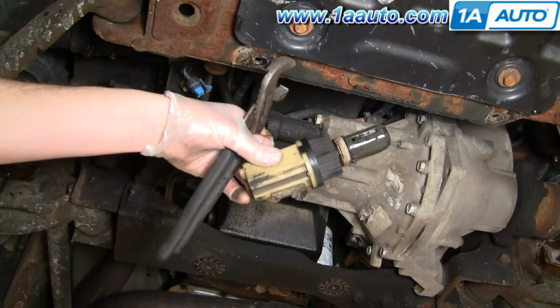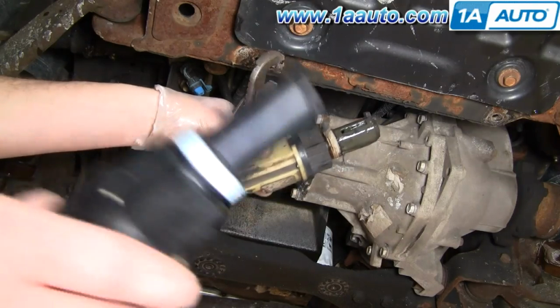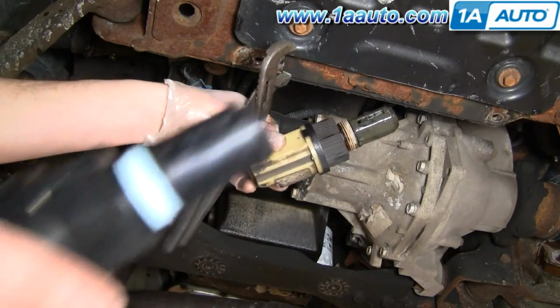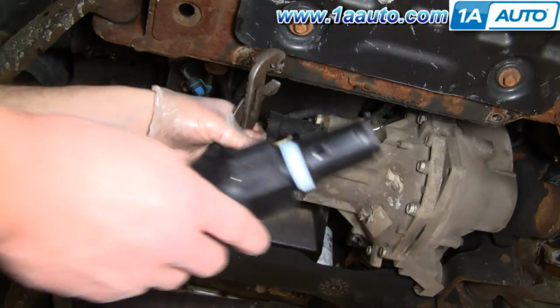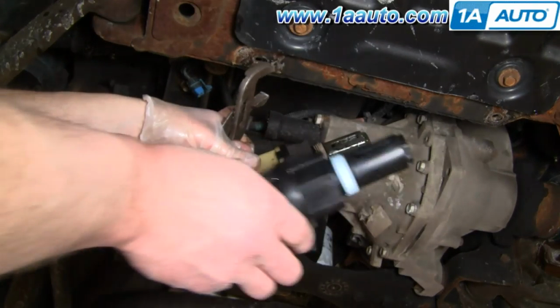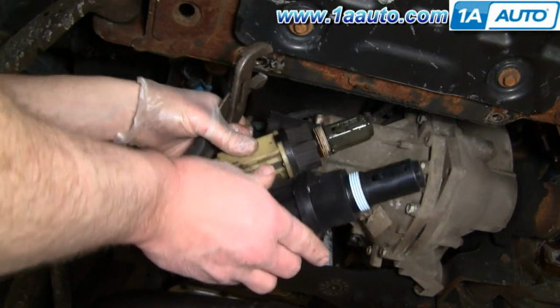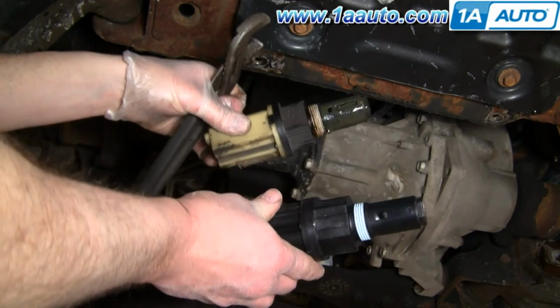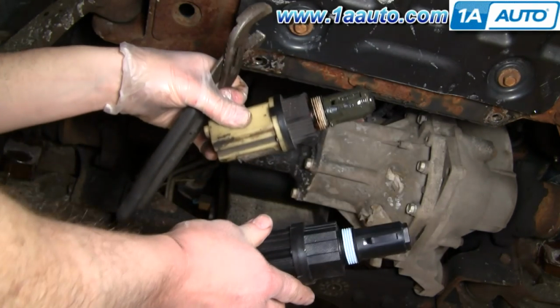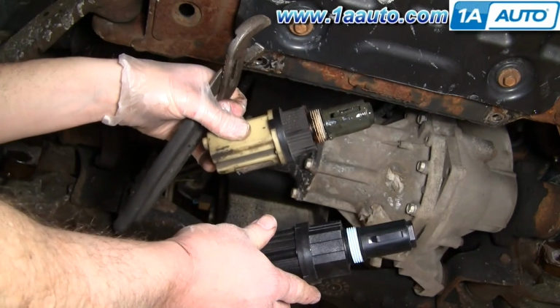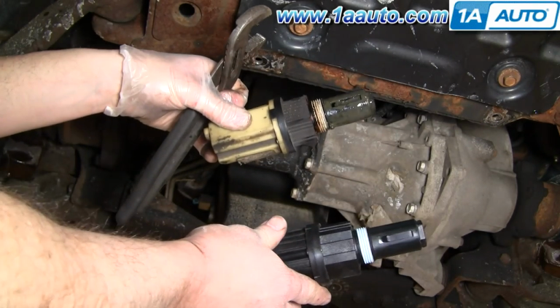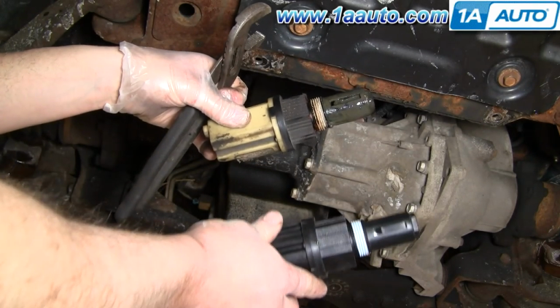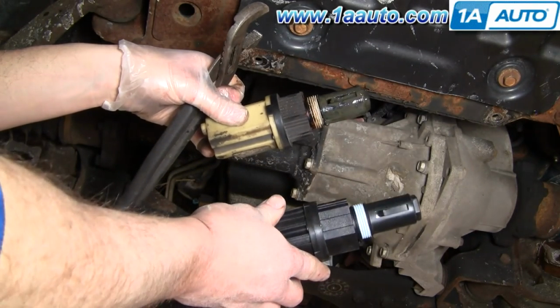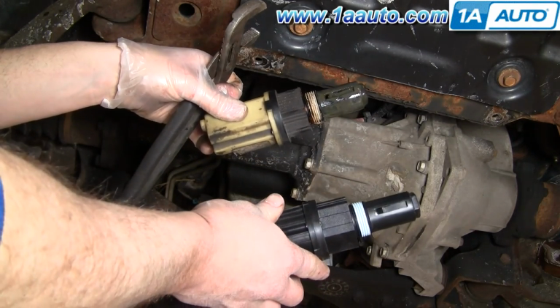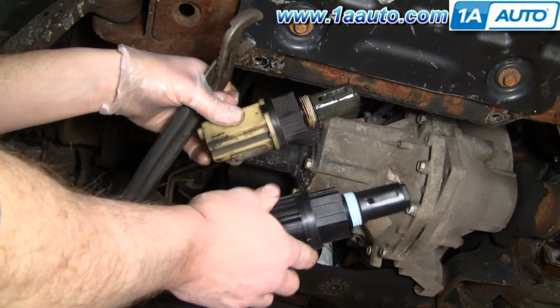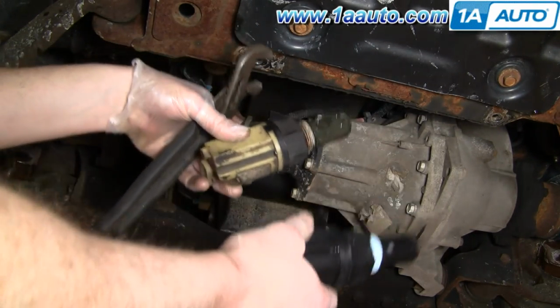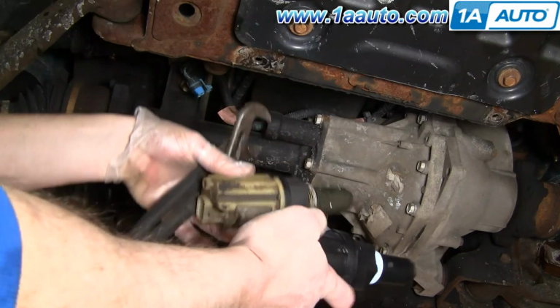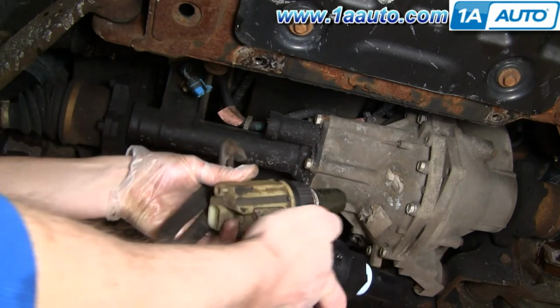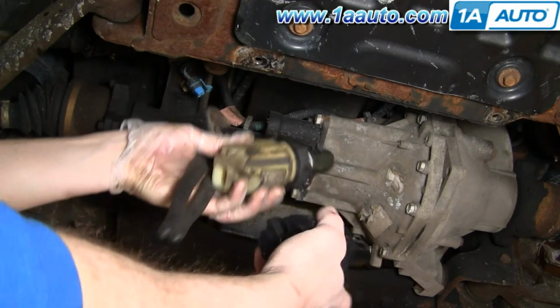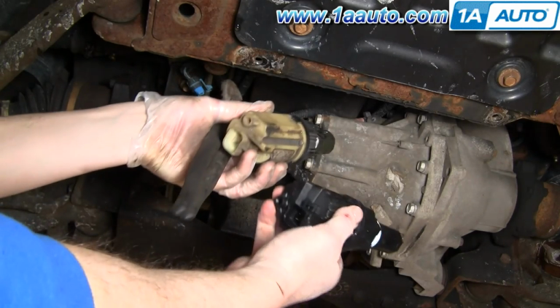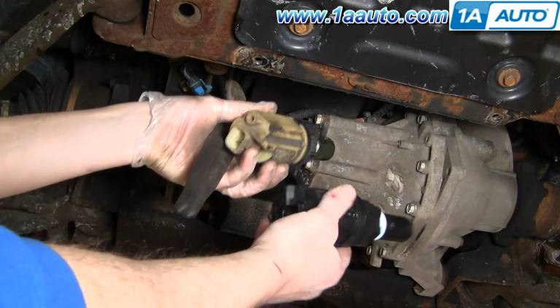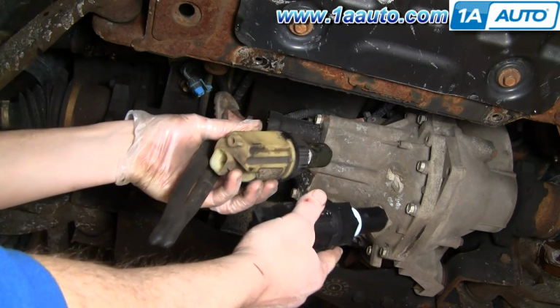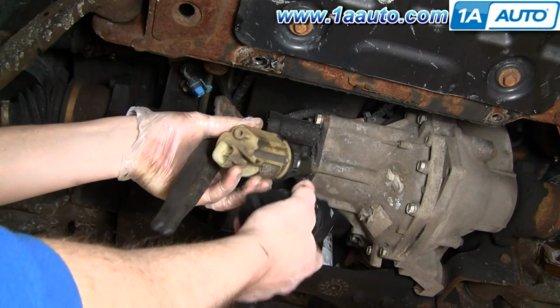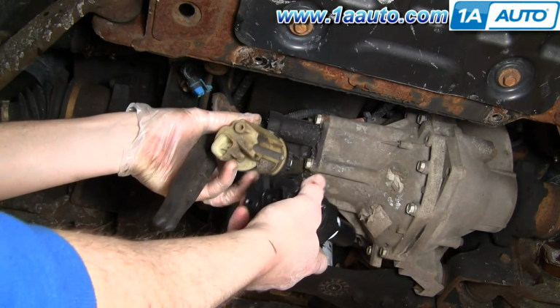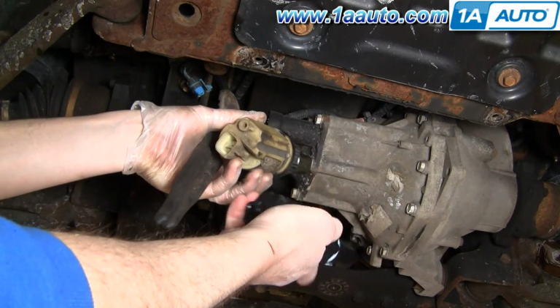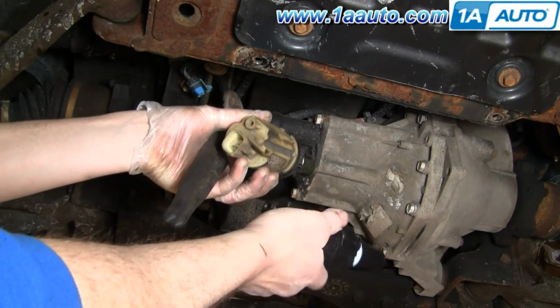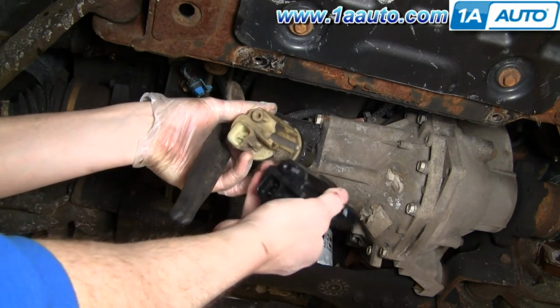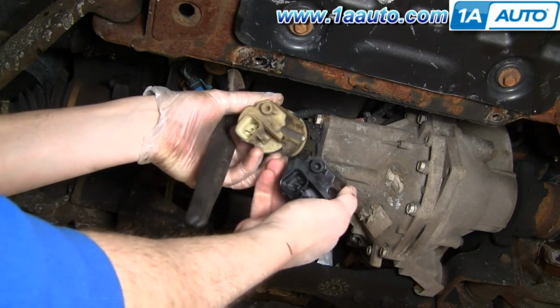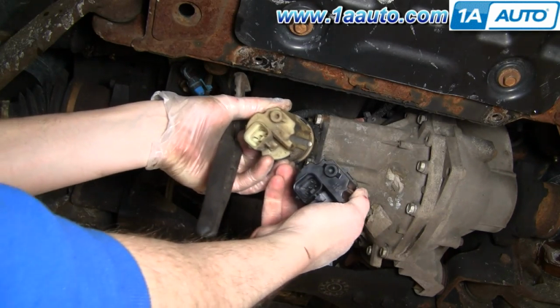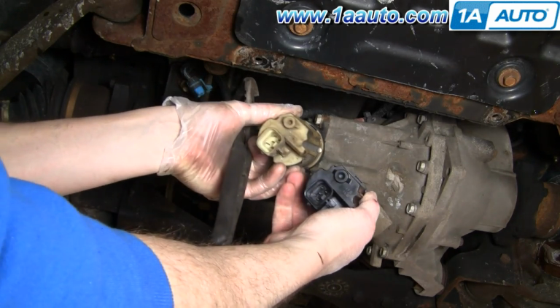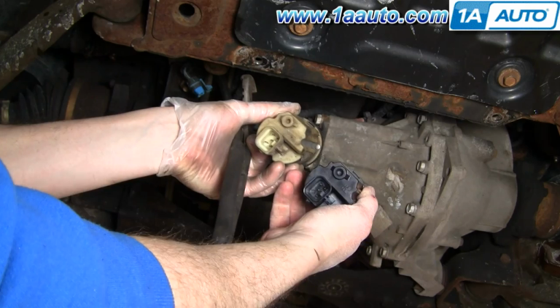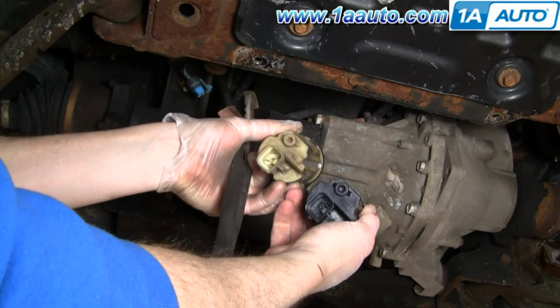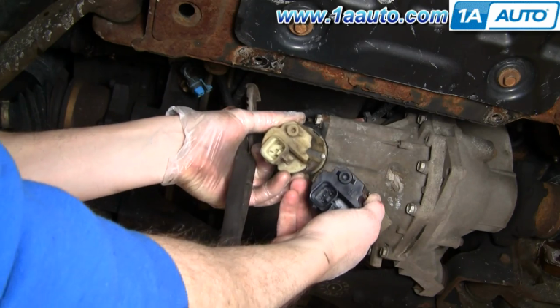Here's my original and here's my new one from 1A Auto. You can see the one from 1A Auto is exactly the same — it's going to plug in the same and everything.